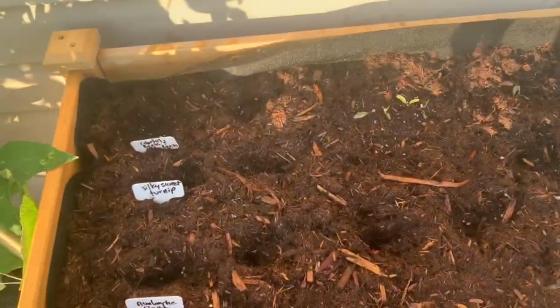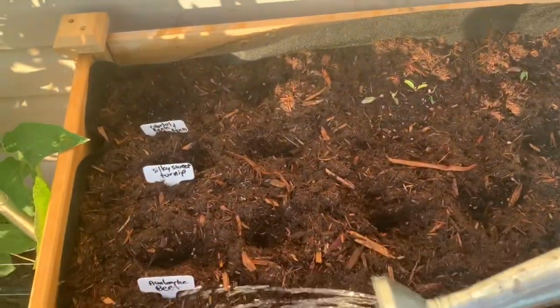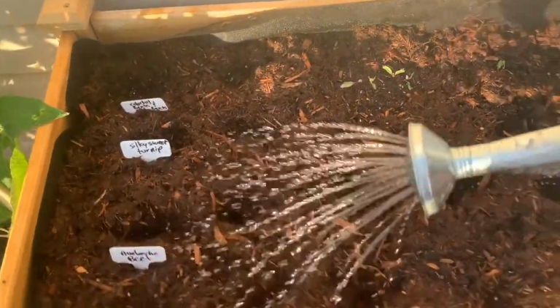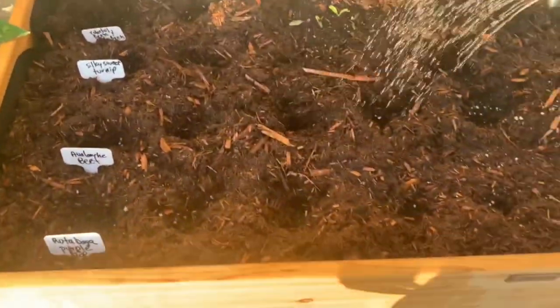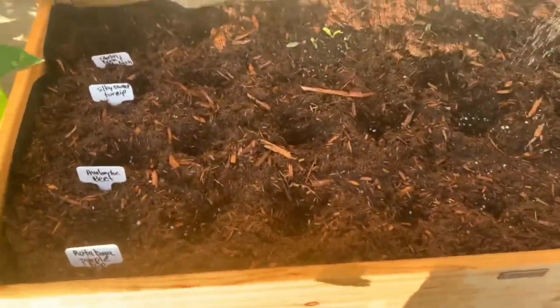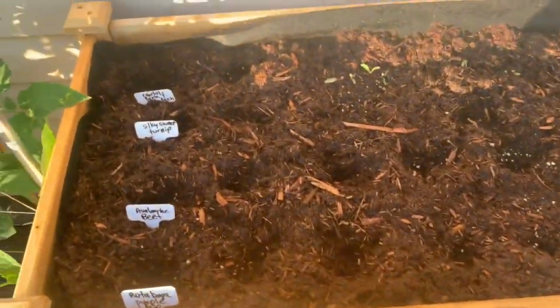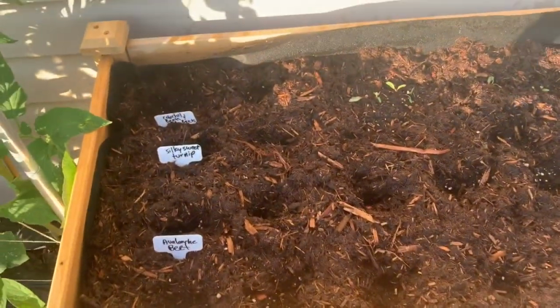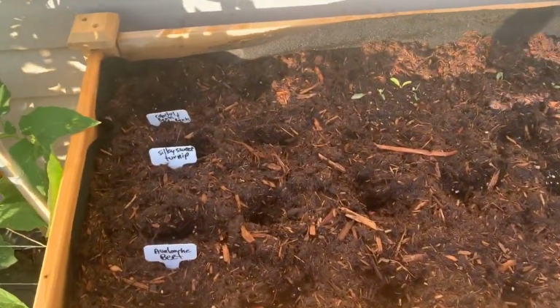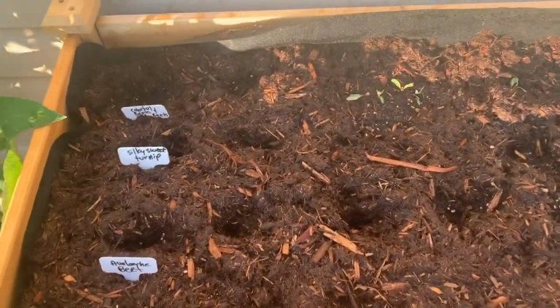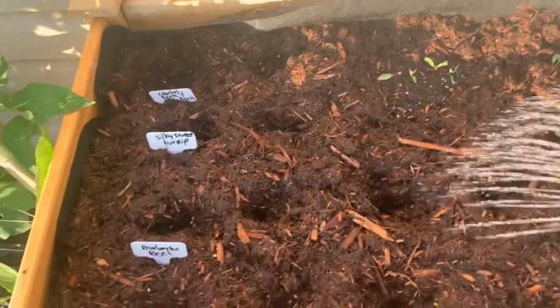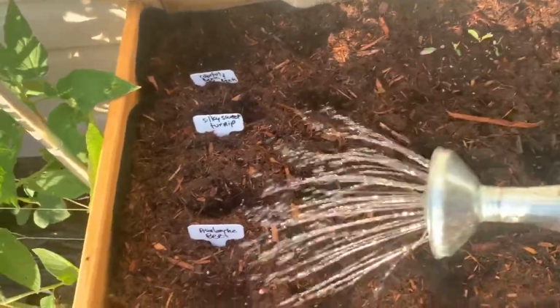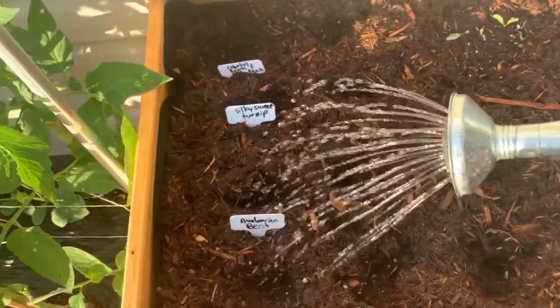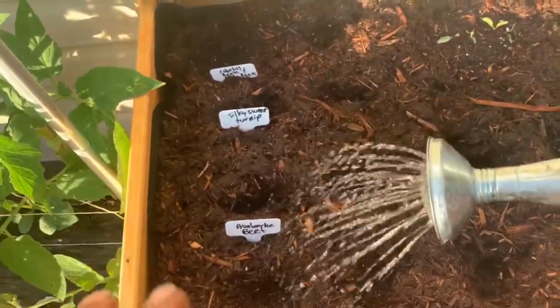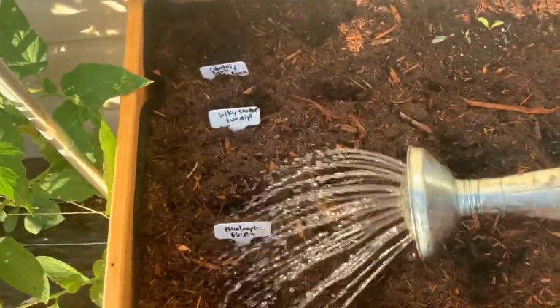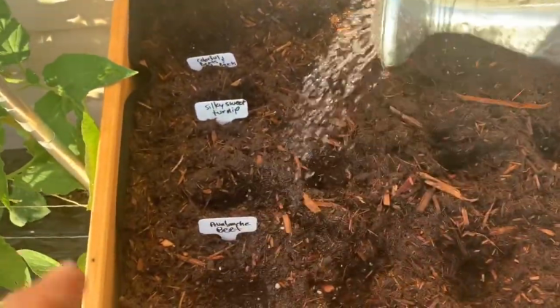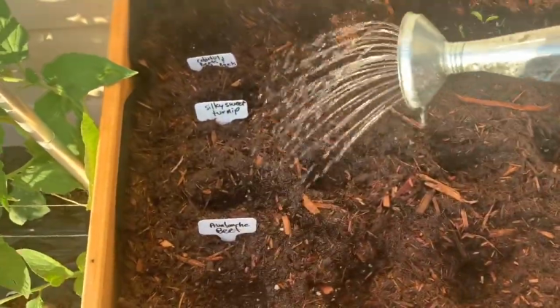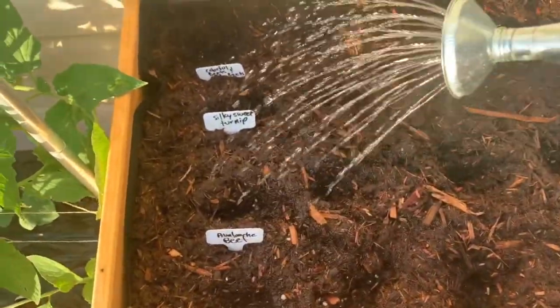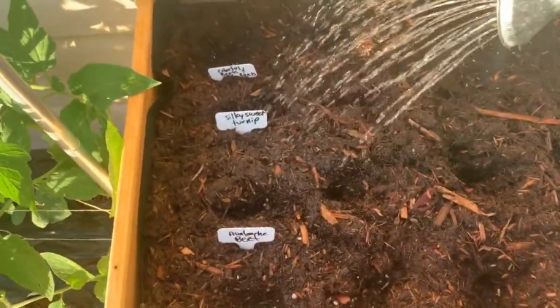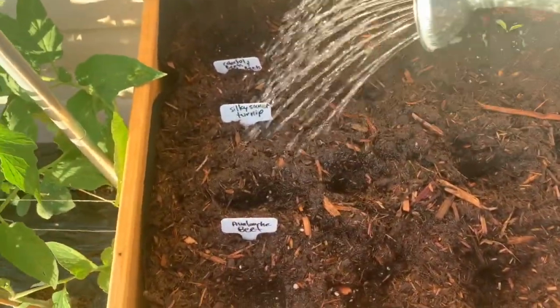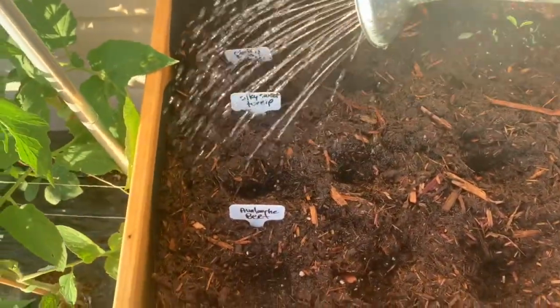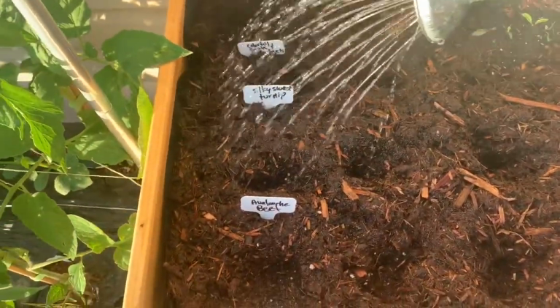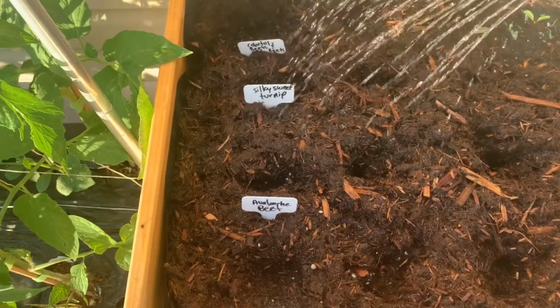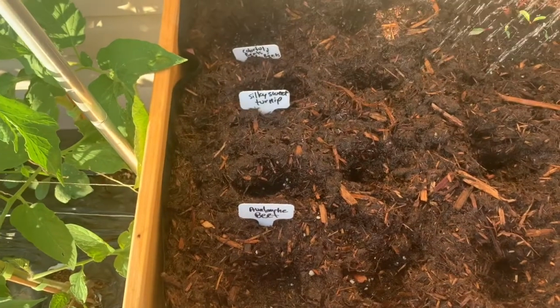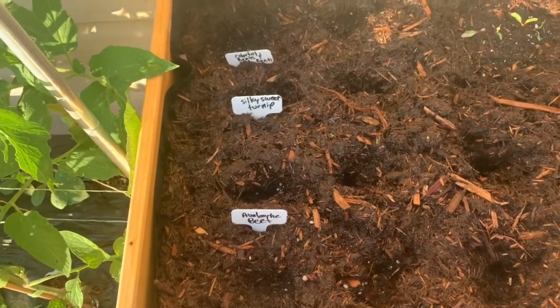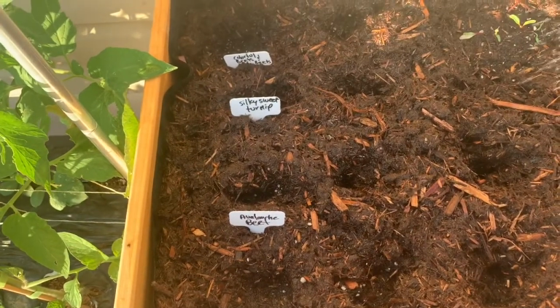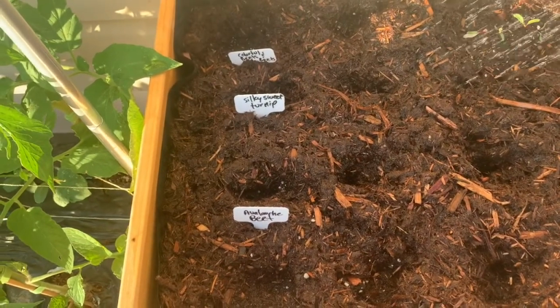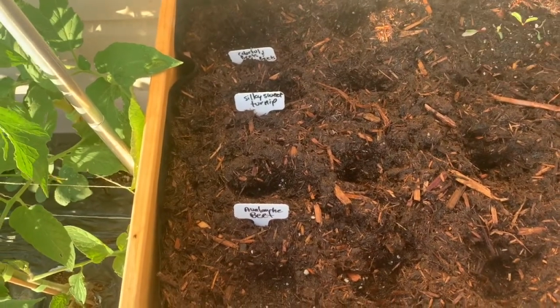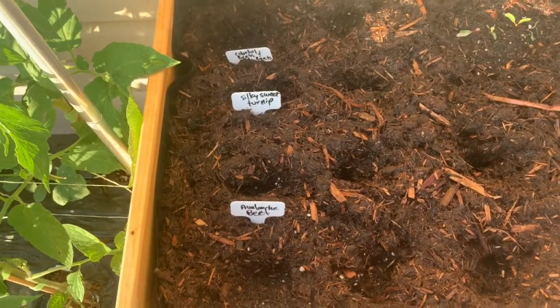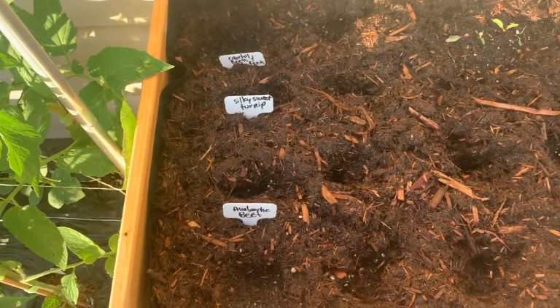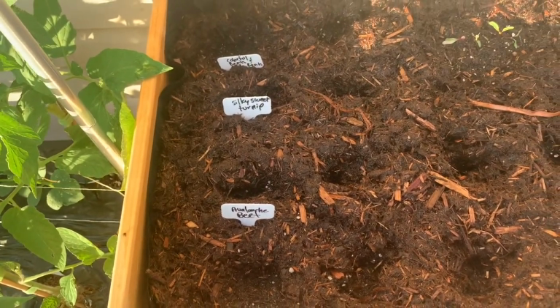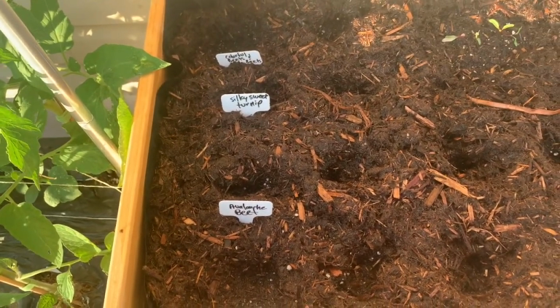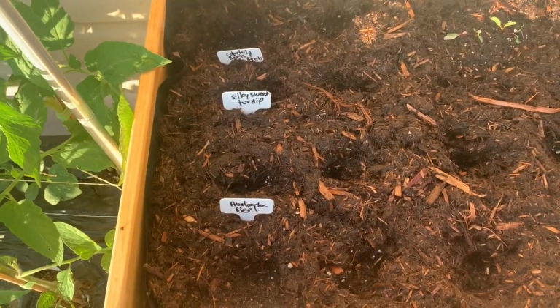On a side note, I did not have room for the kohlrabi in here — I got way too excited. But I did move the kohlrabi over to my little peat pellets, and once the seedlings get big enough I will transplant them to a spot where they have plenty of room.